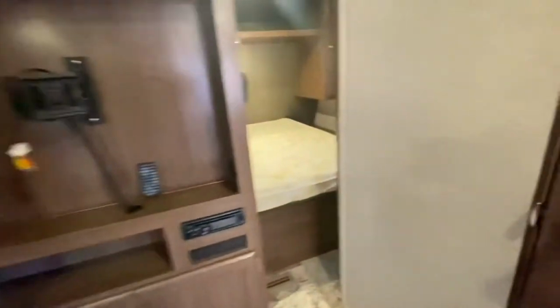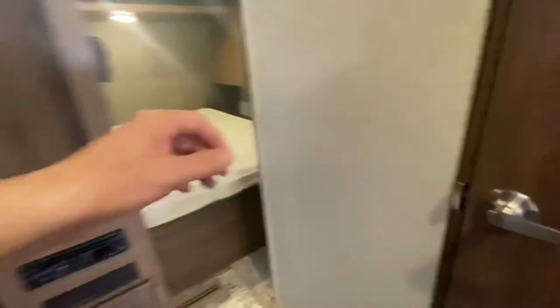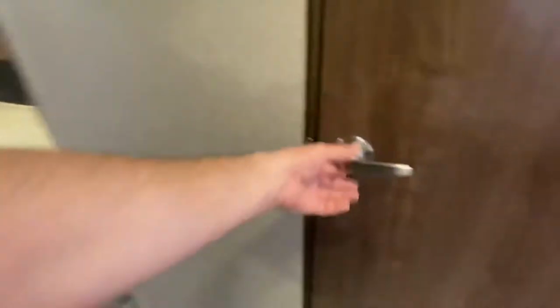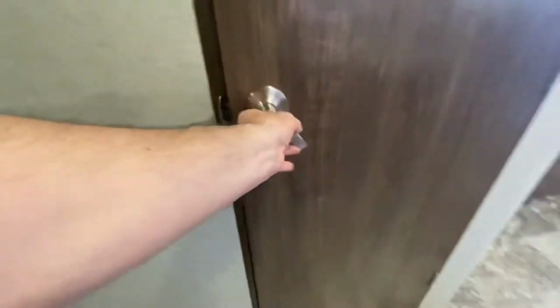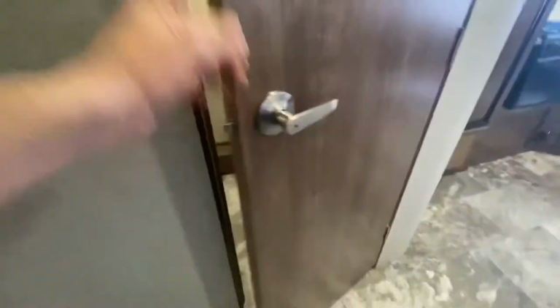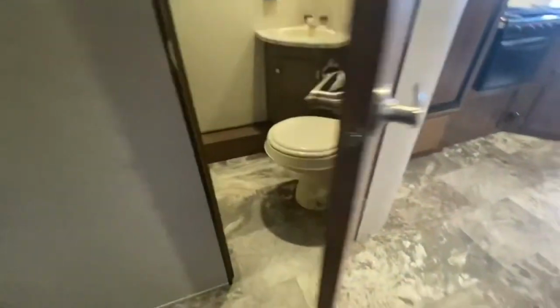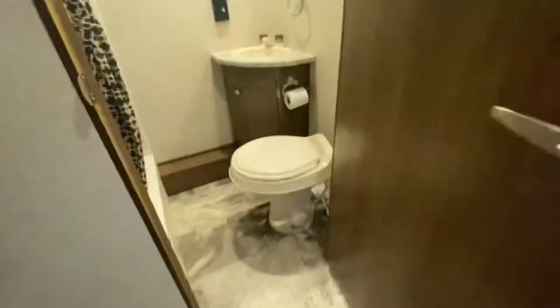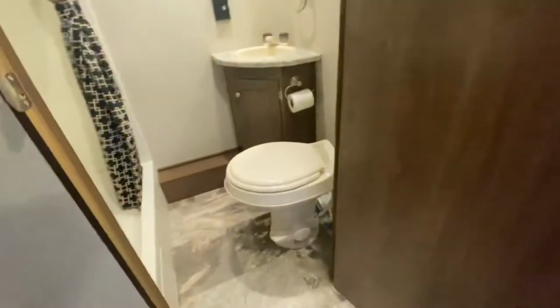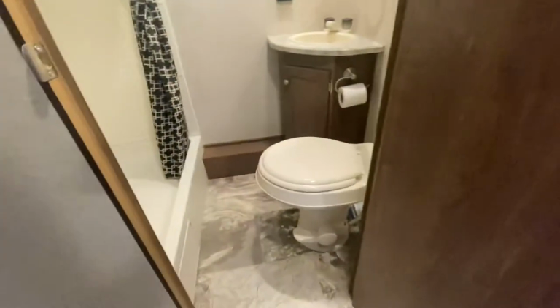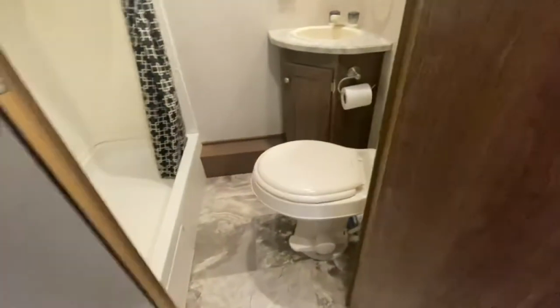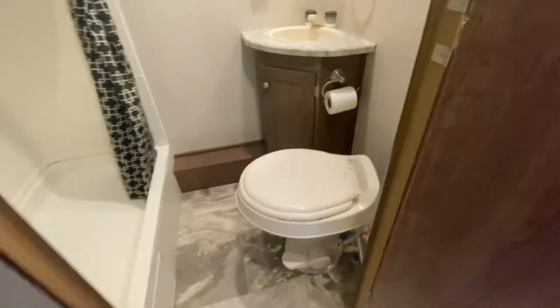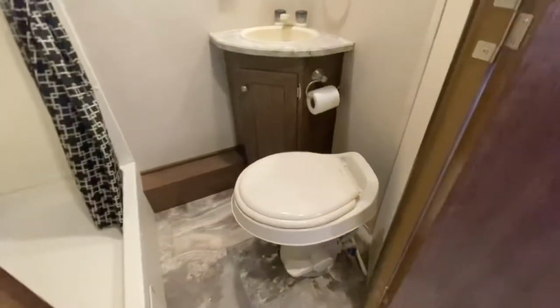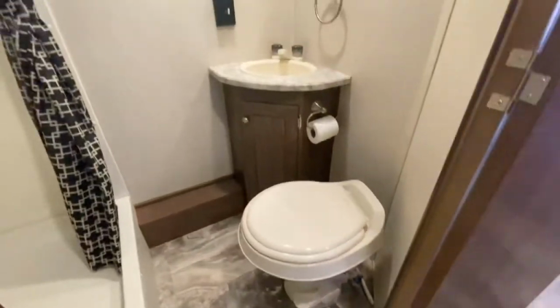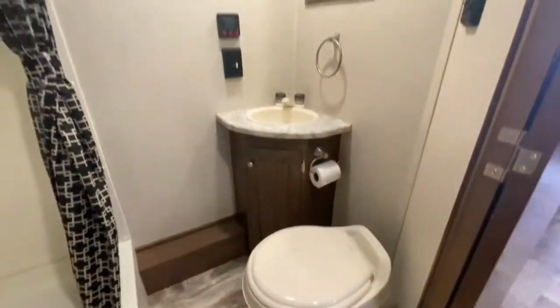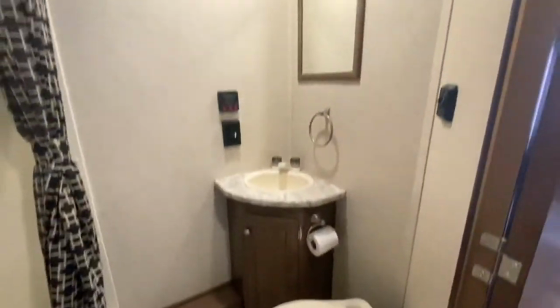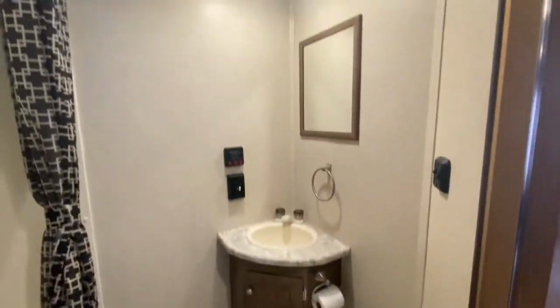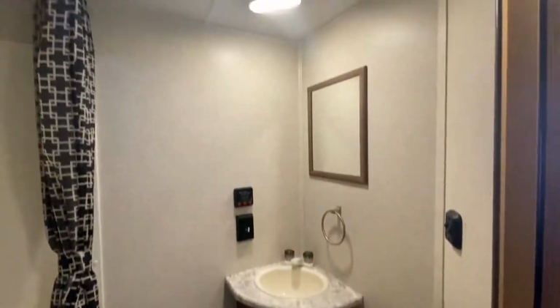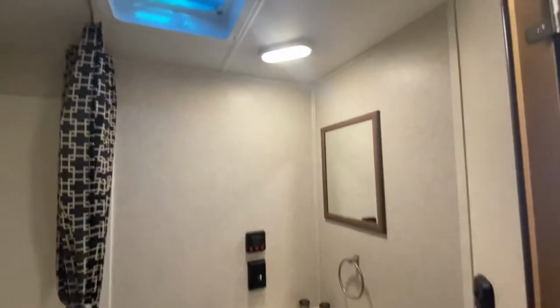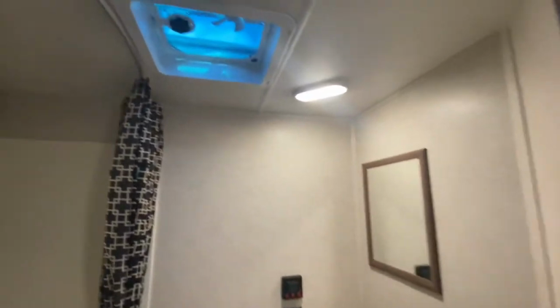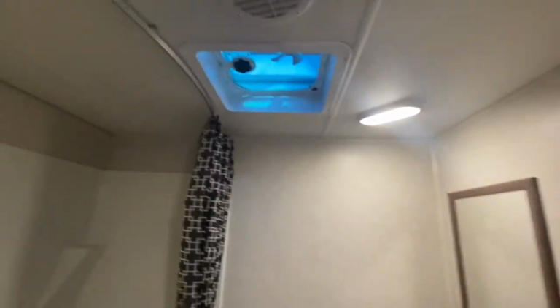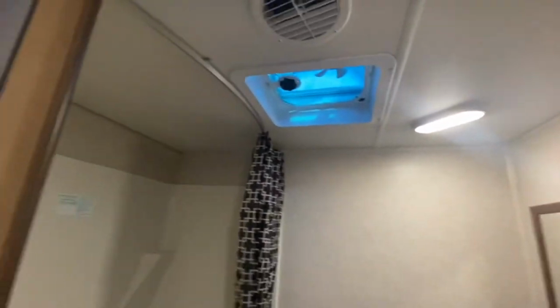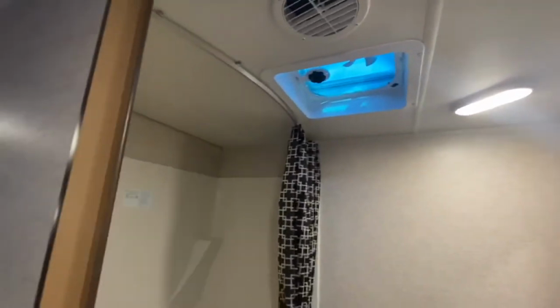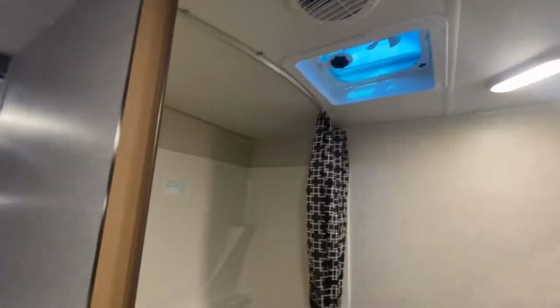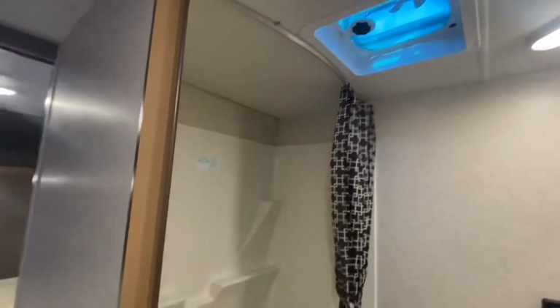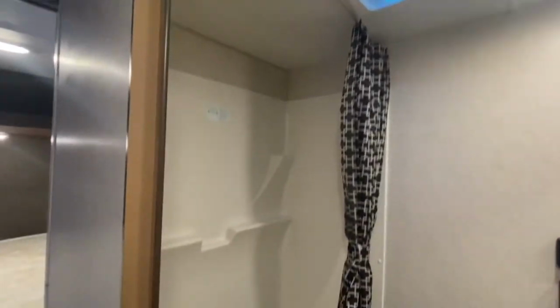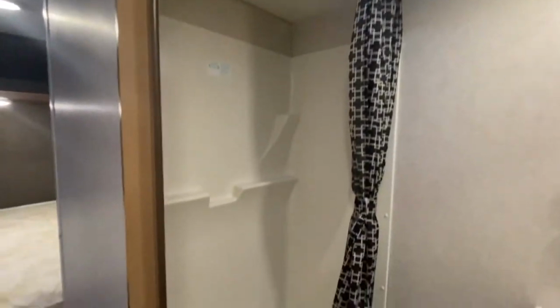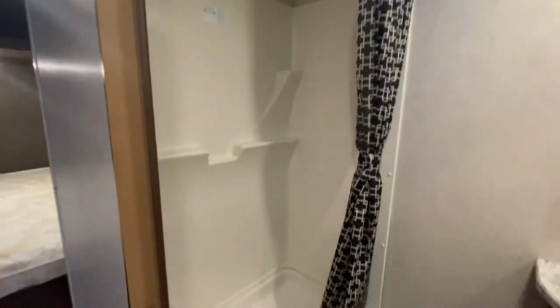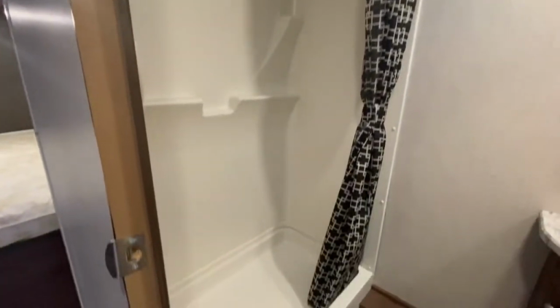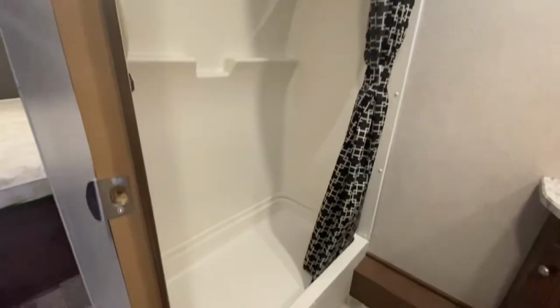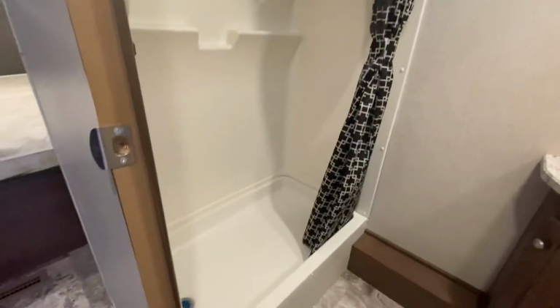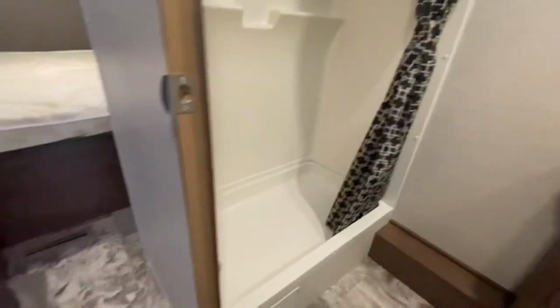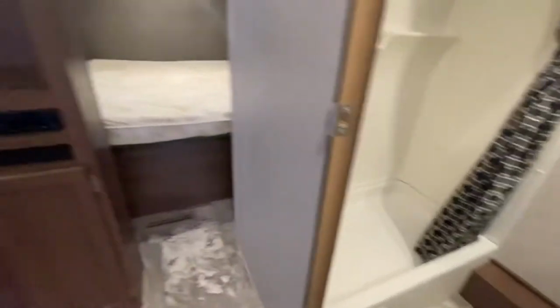Let's take a look at the bathroom. Good size. Fan in the right spot. Nice shower.